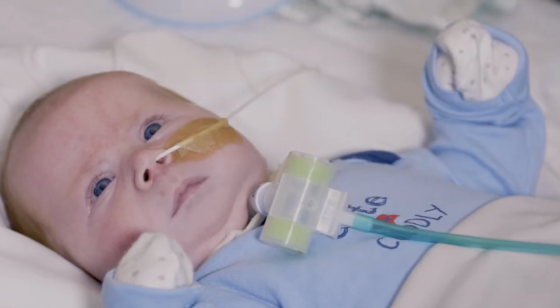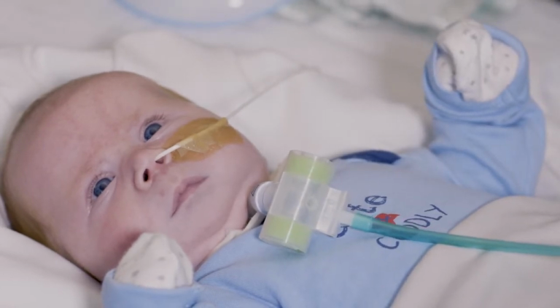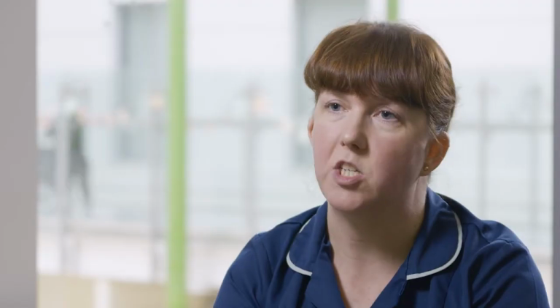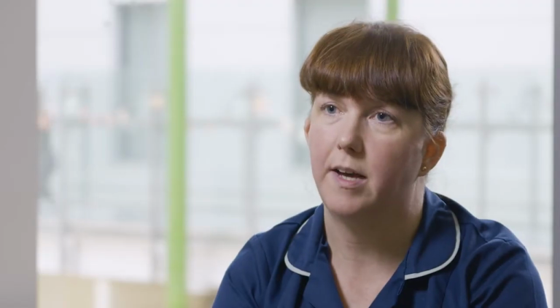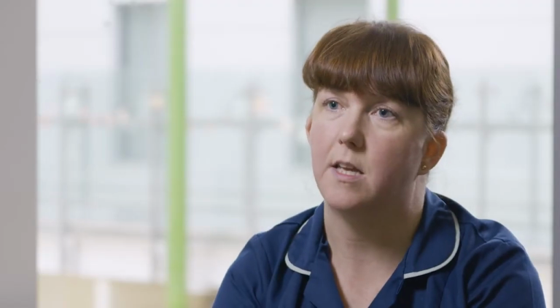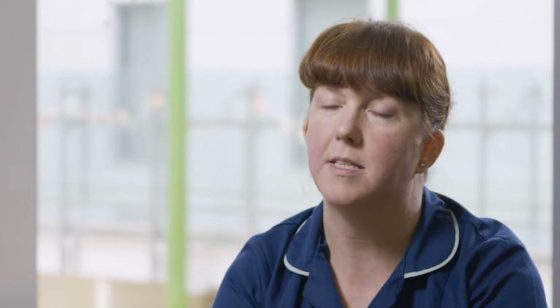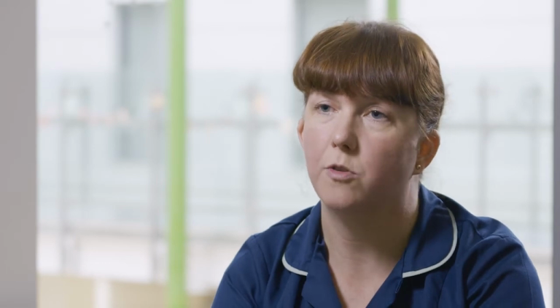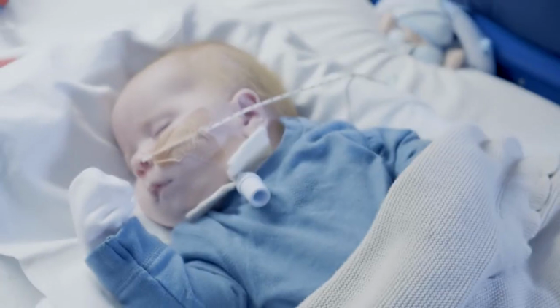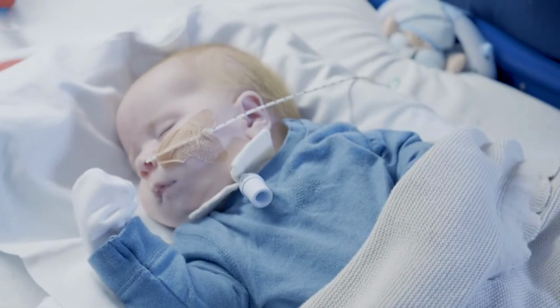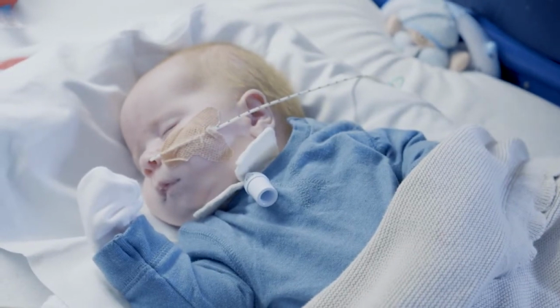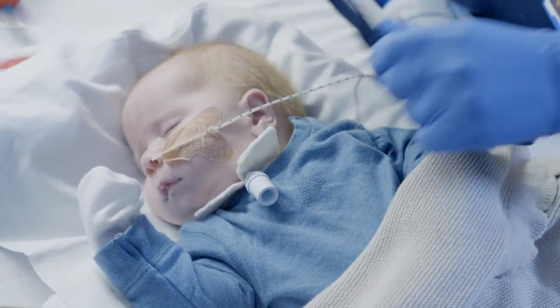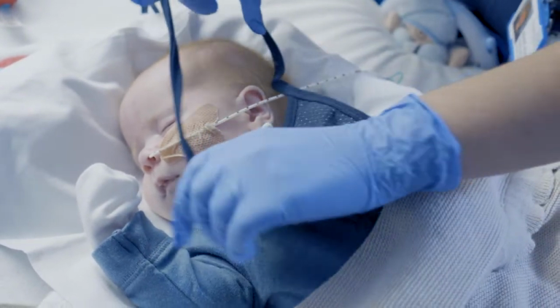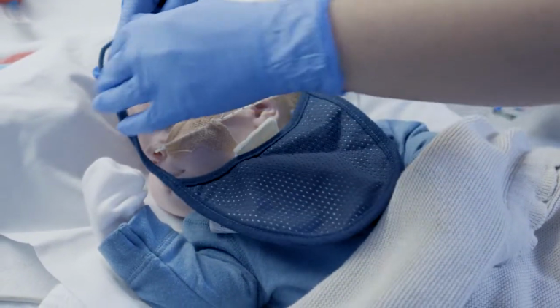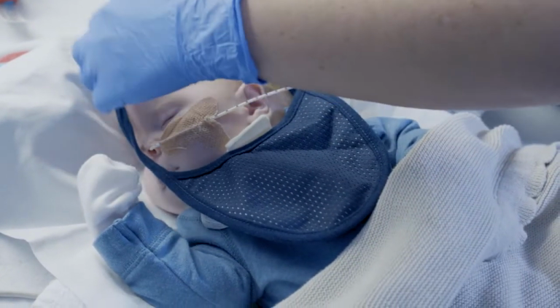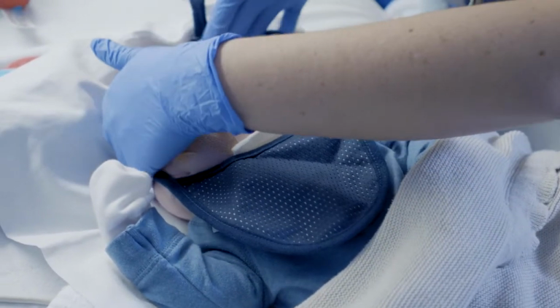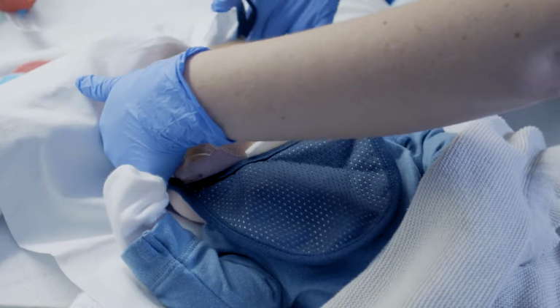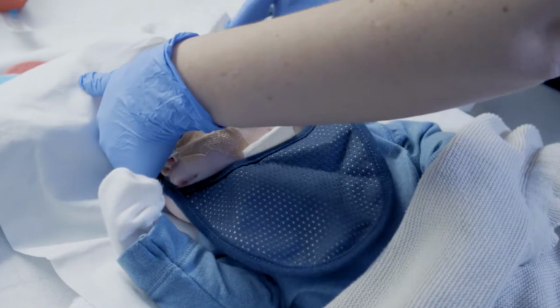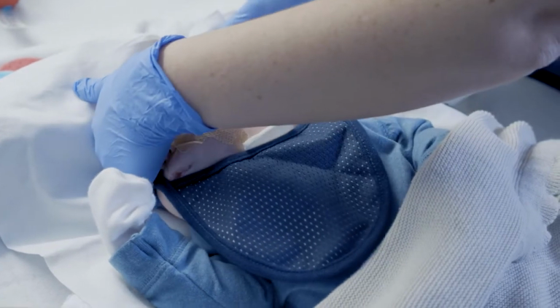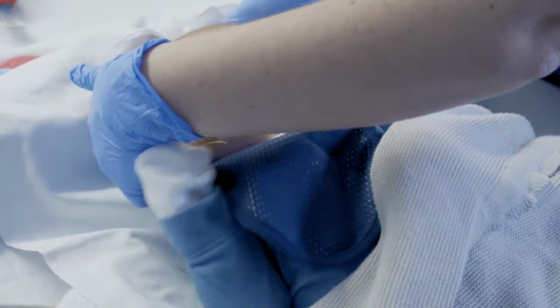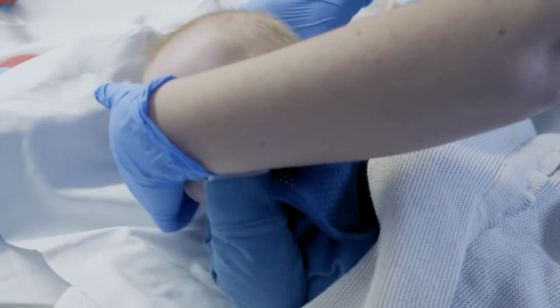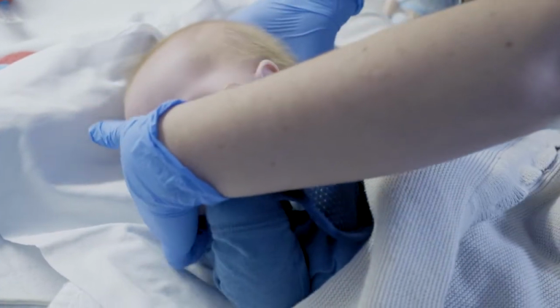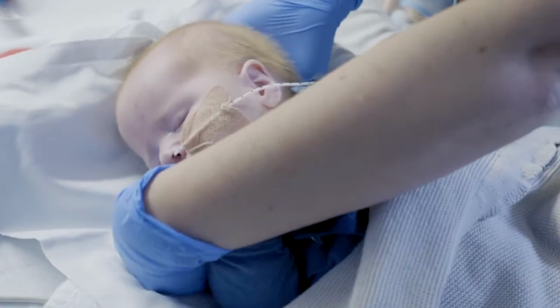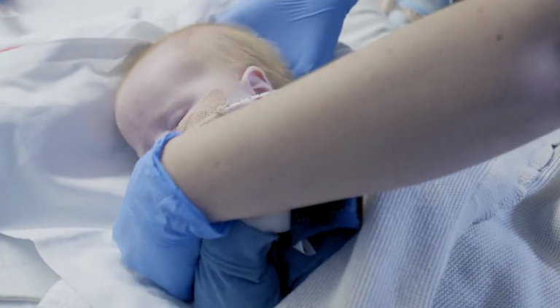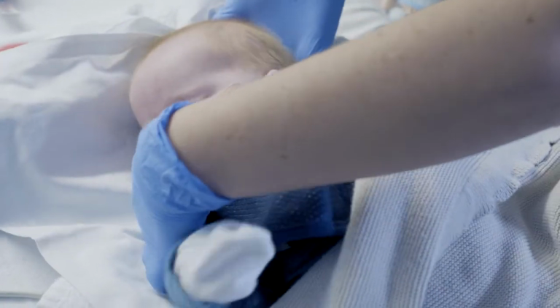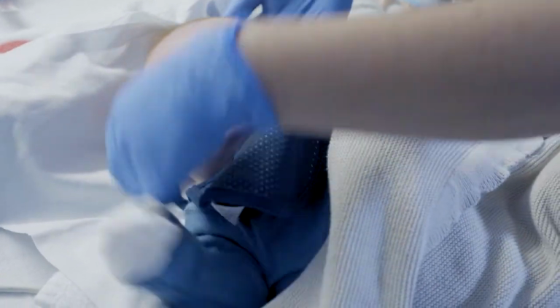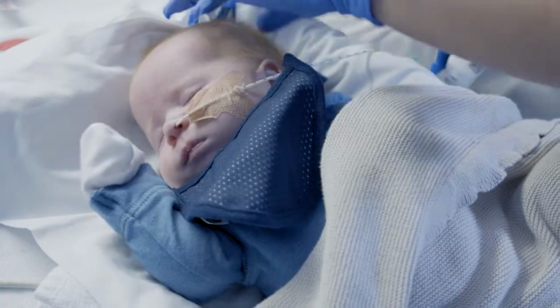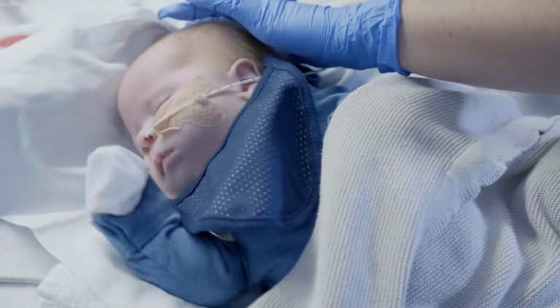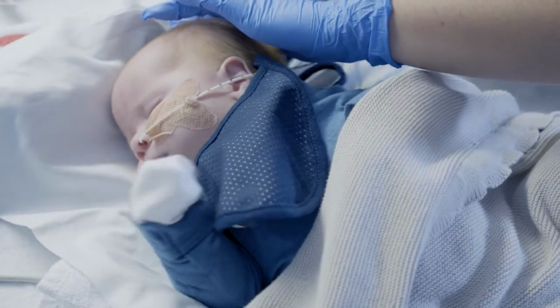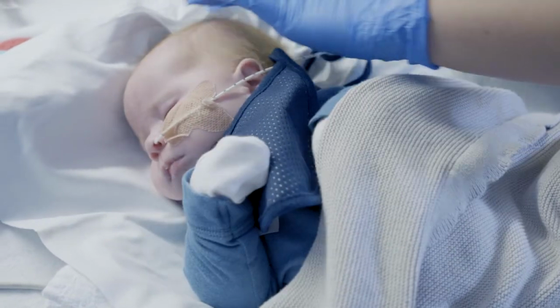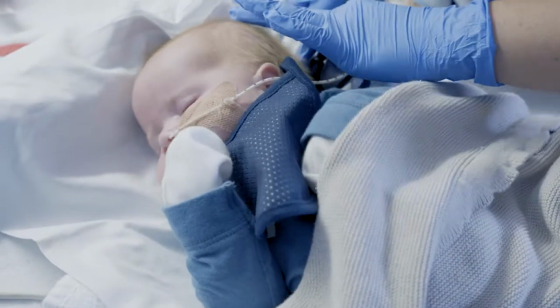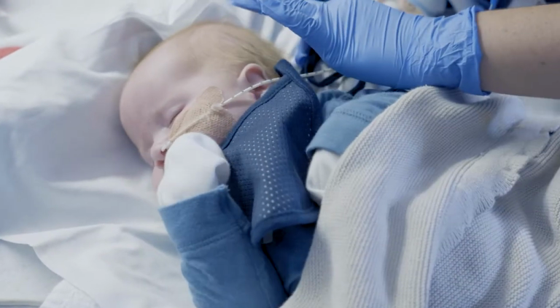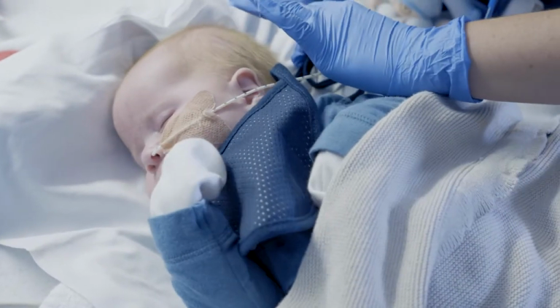As well as the HME devices that attach onto the tracheostomy, there's a tracheostomy bib that we can use. It works in the same way — it traps the moisture that the child breathes out — but this covers the tracheostomy tube, which some parents prefer.